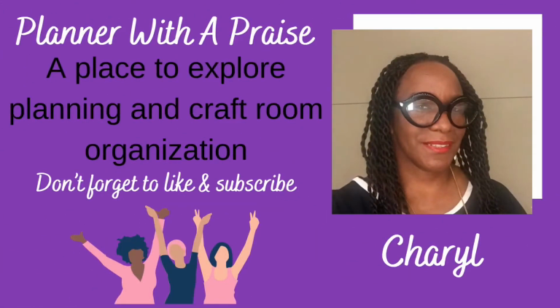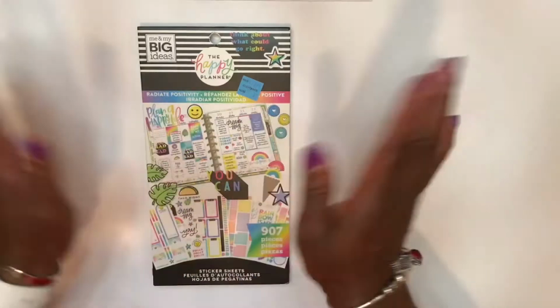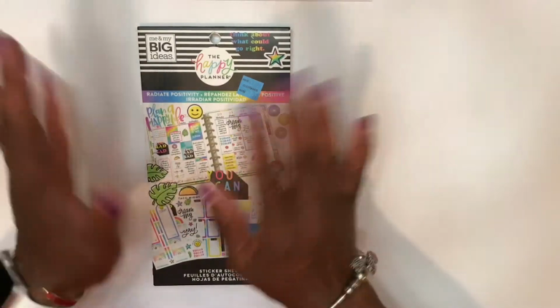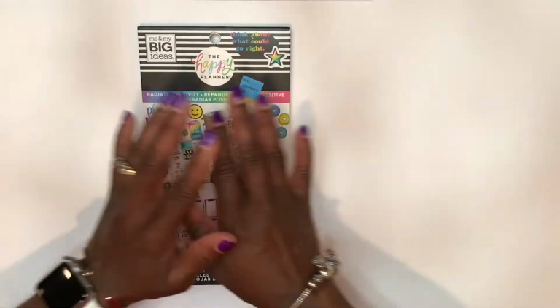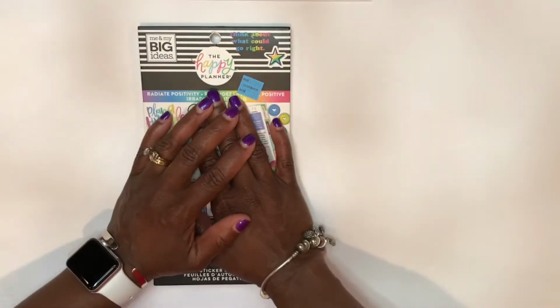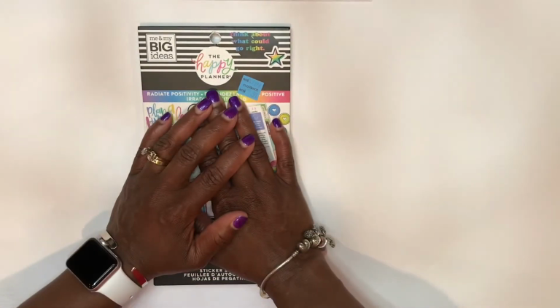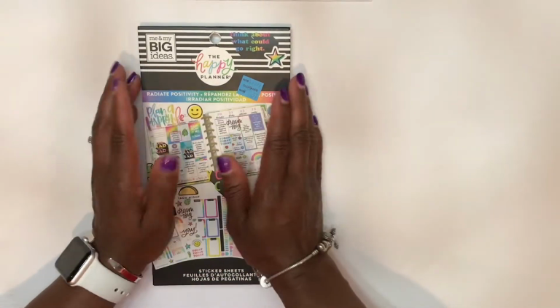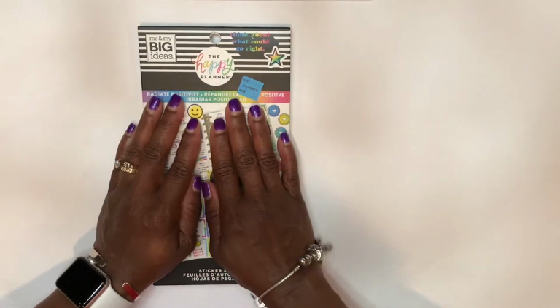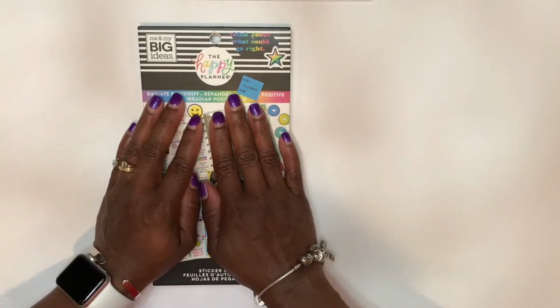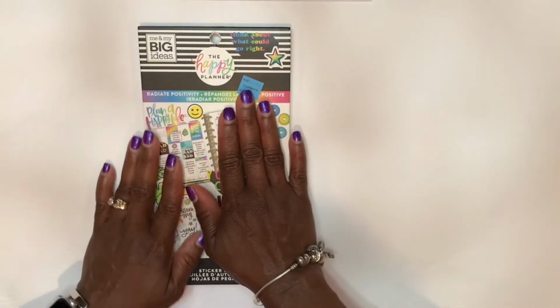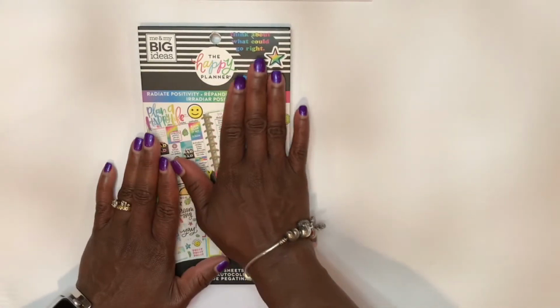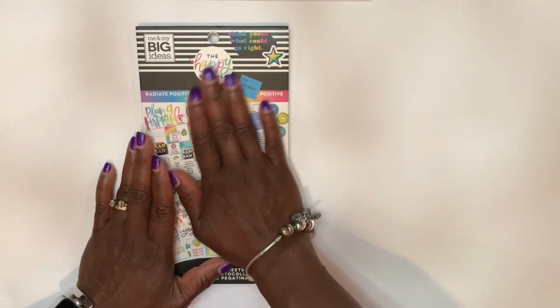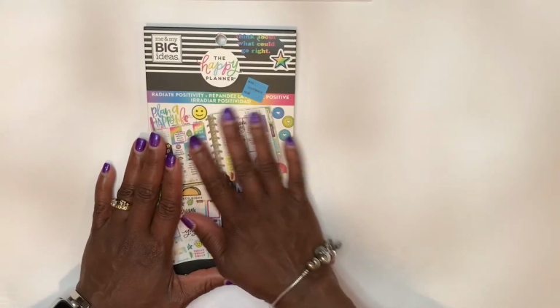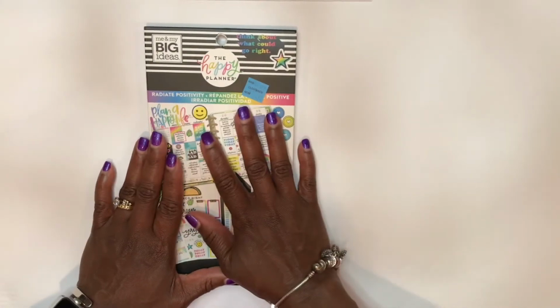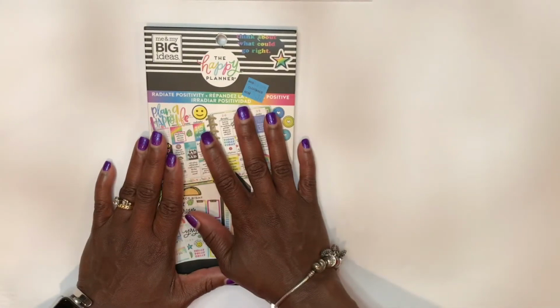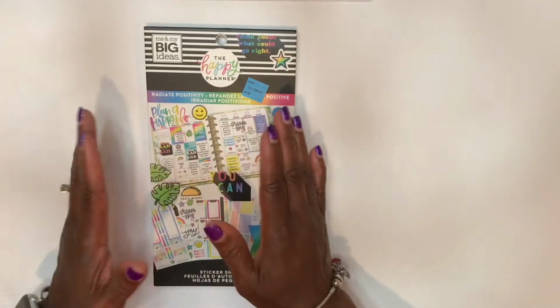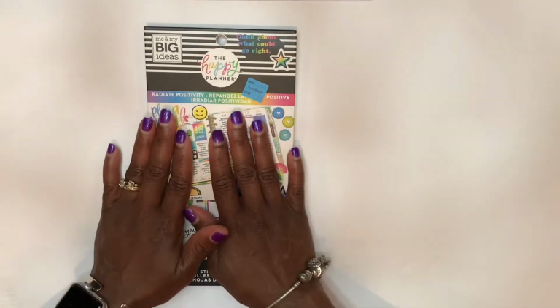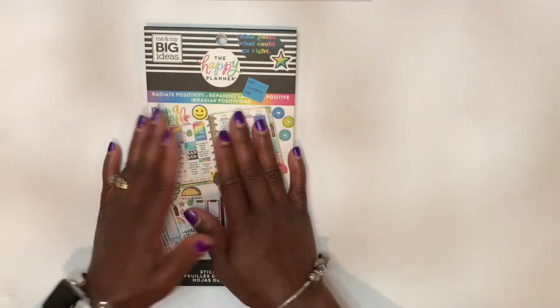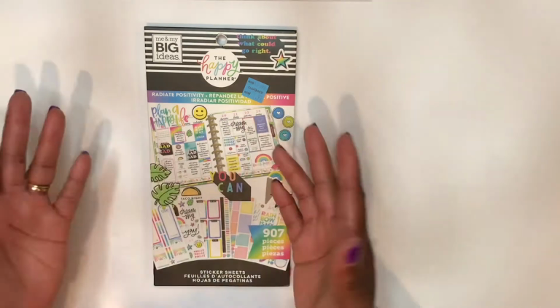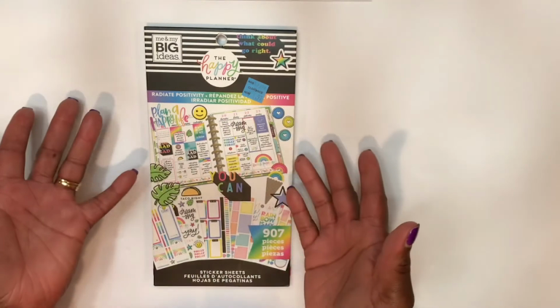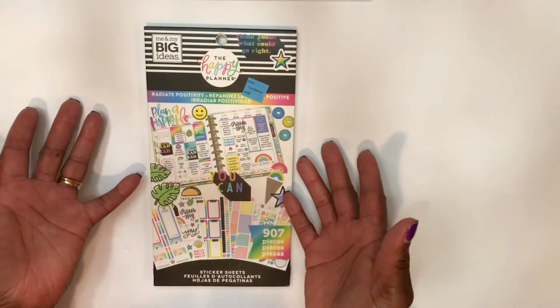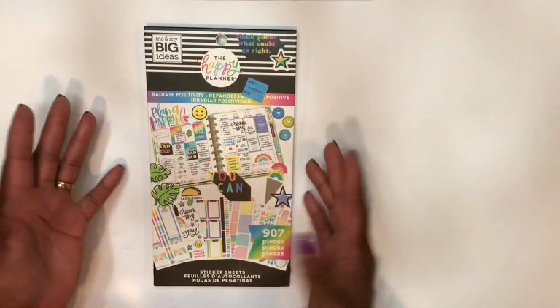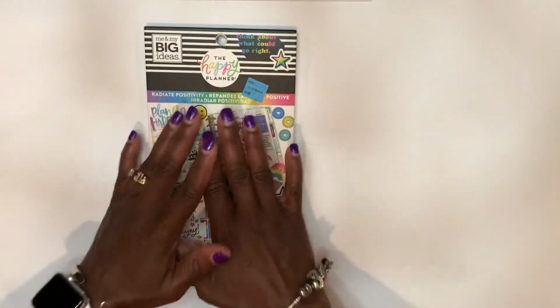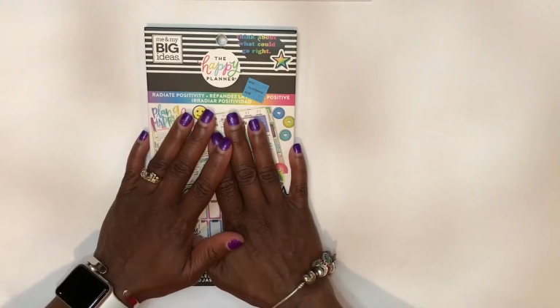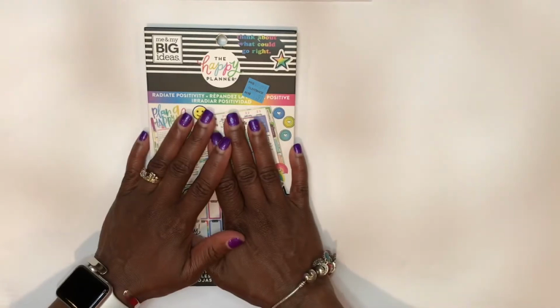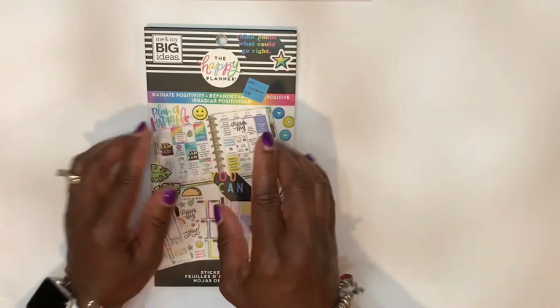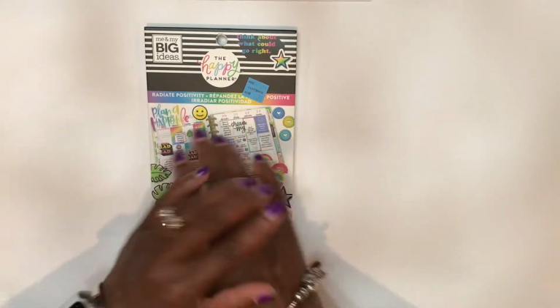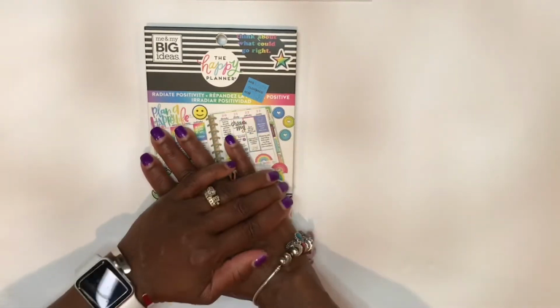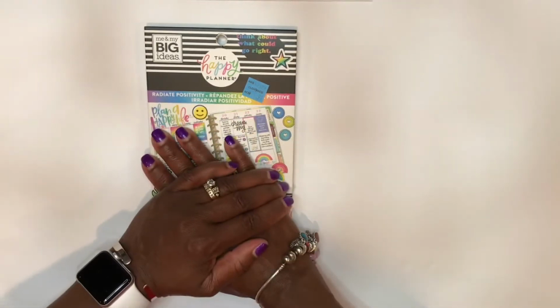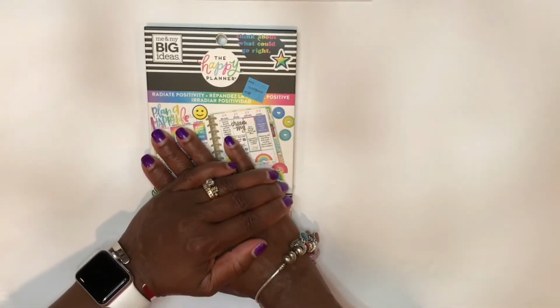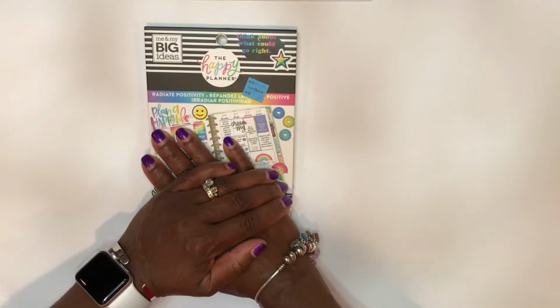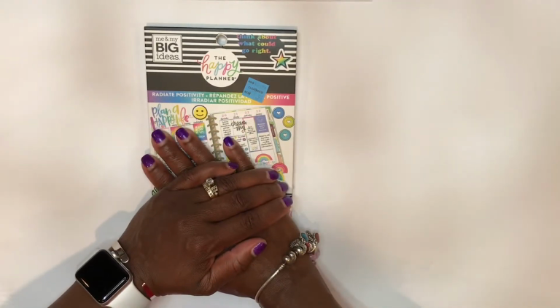Hey guys, Sherelle here from Planner with a Praise. If you are new to my channel then welcome. If you've been here before then welcome back and I hope that you'll subscribe to my channel.